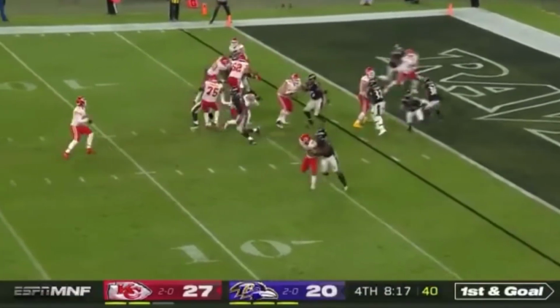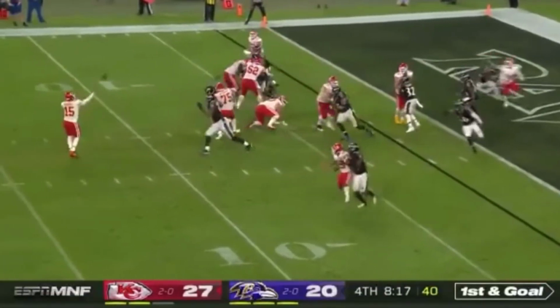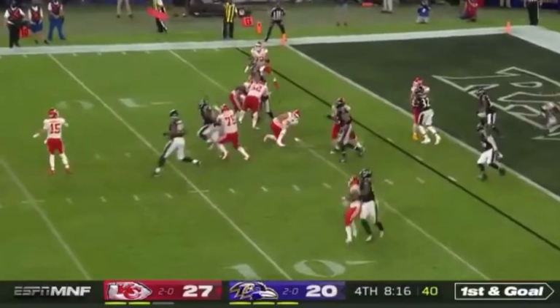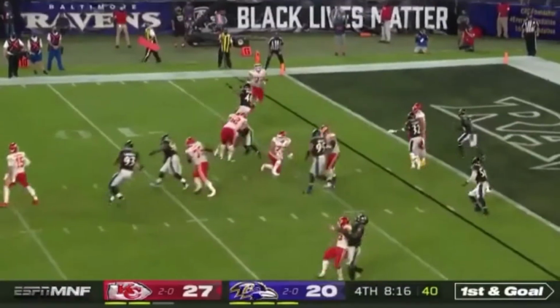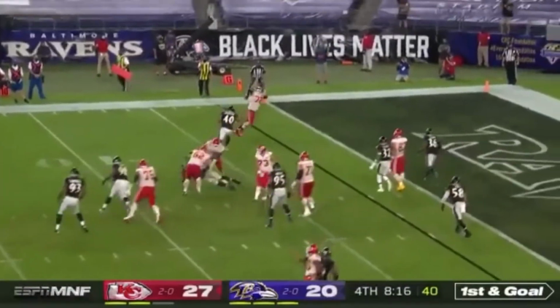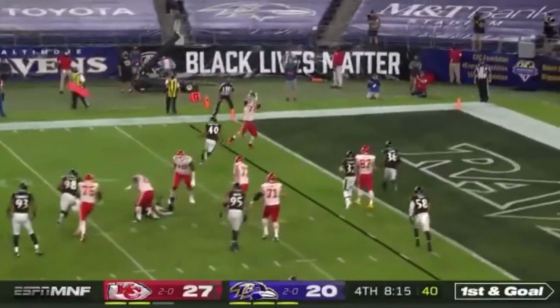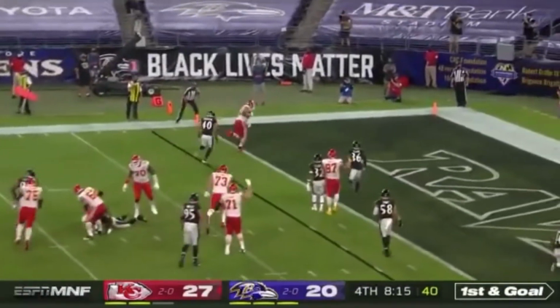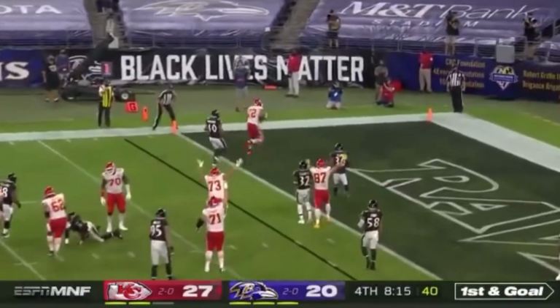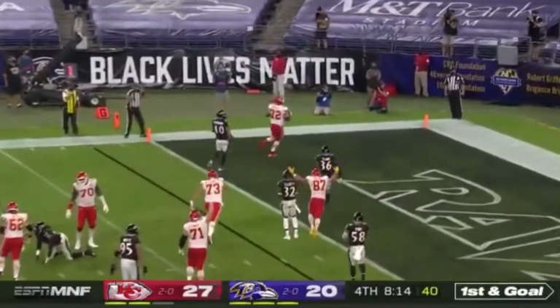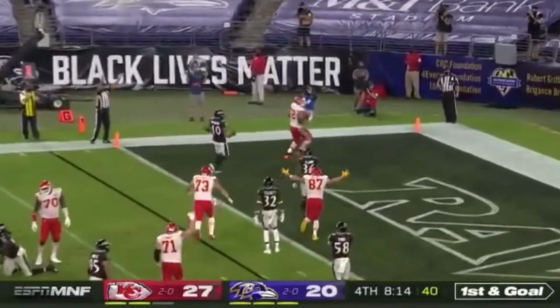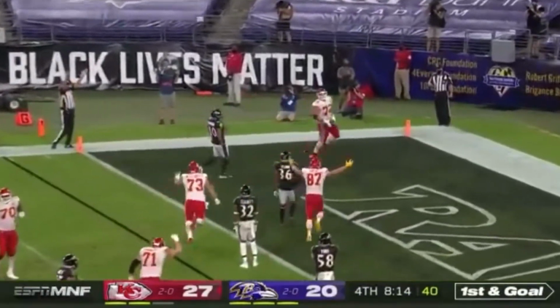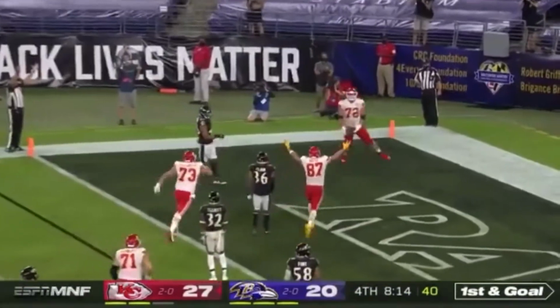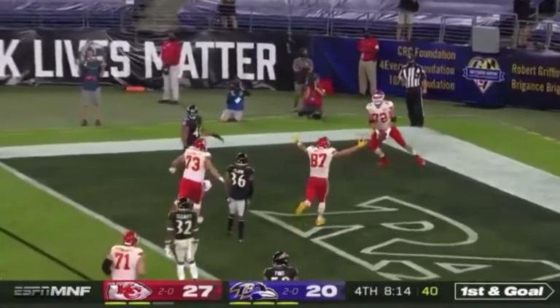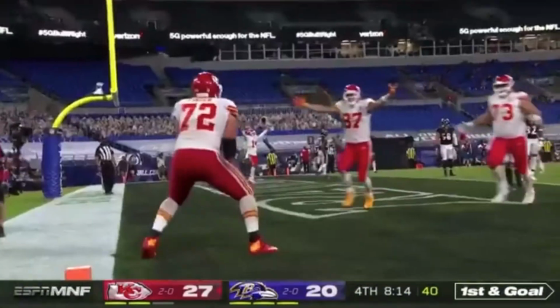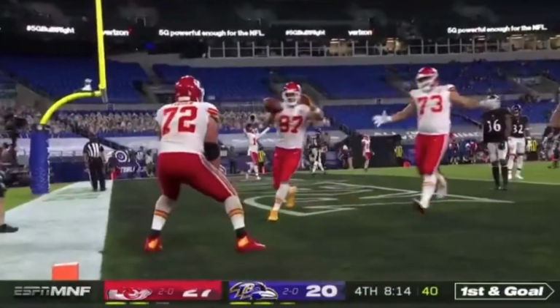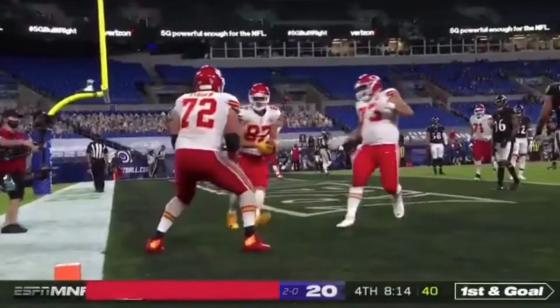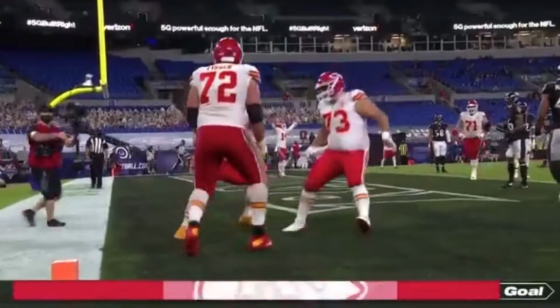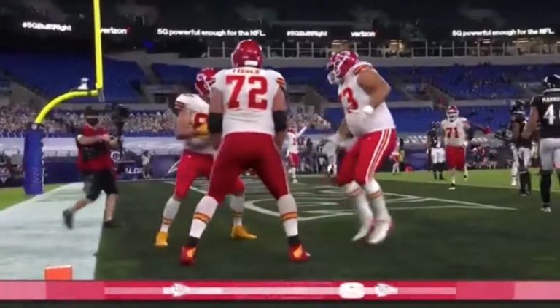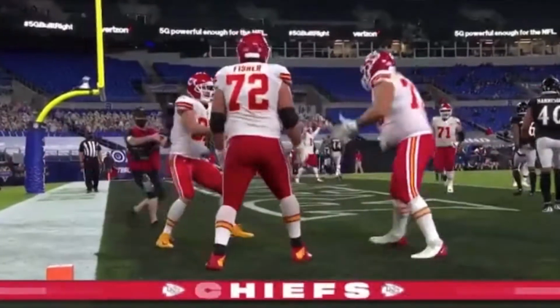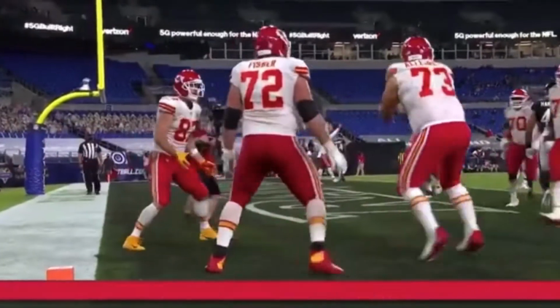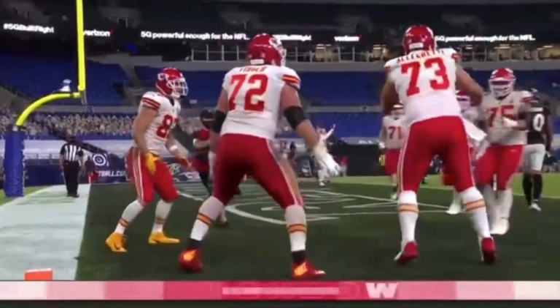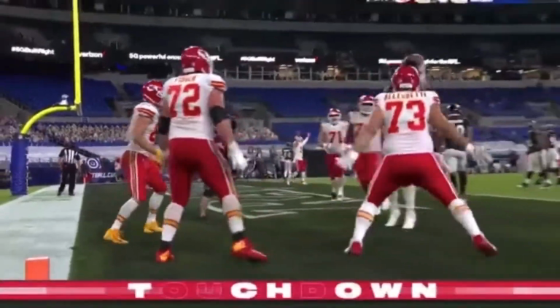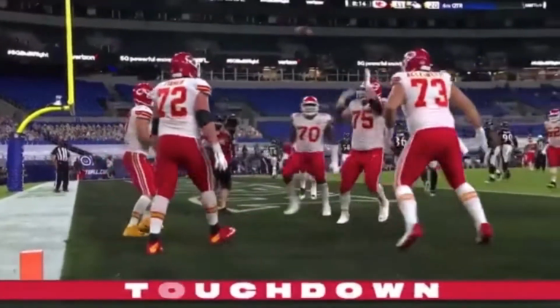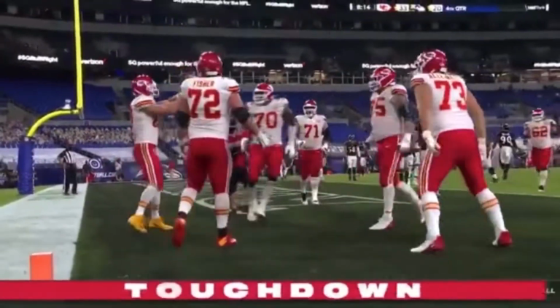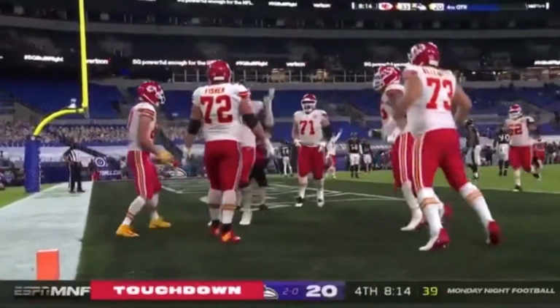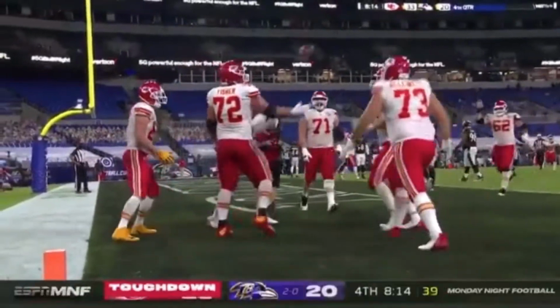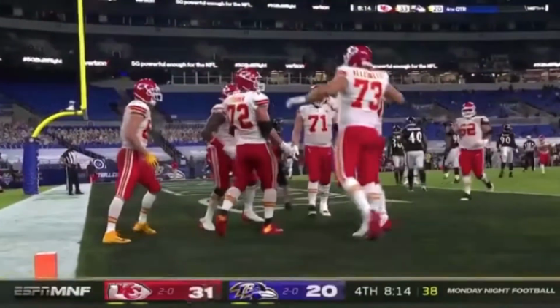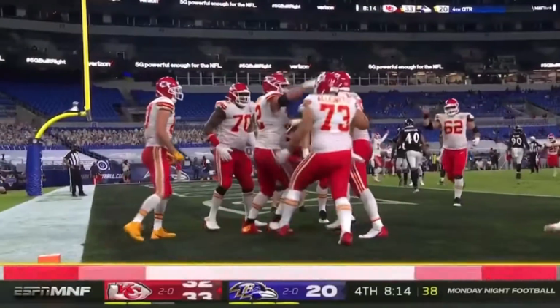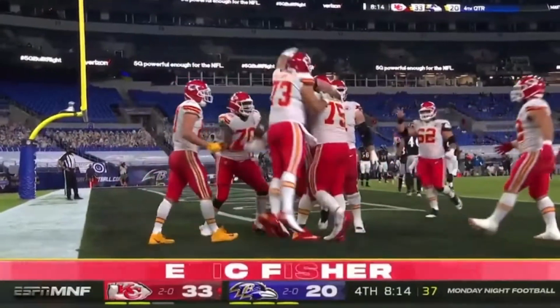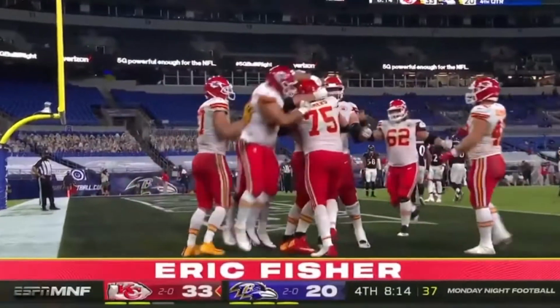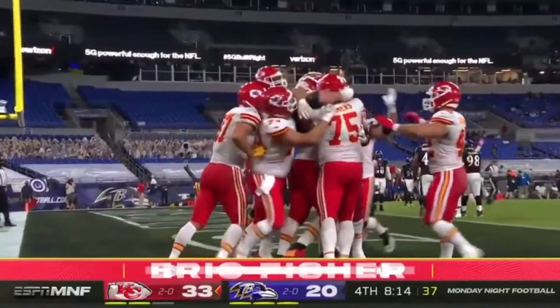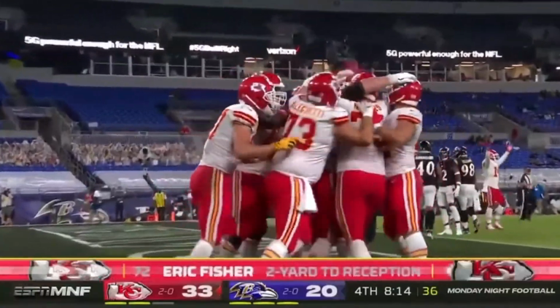Here's Mahomes, trying to set it up. Big fella, Eric Fisher, the left tackle eligible — and then some, and some hot potato in the end zone.